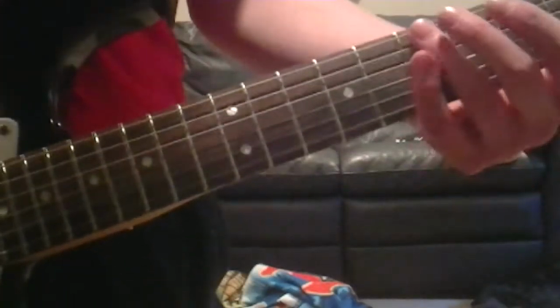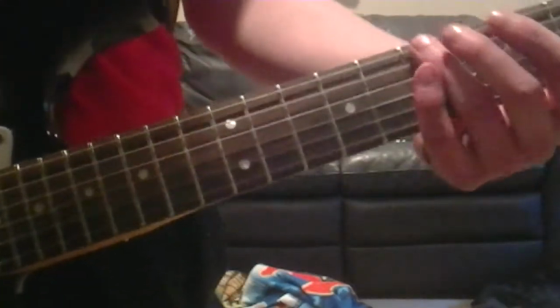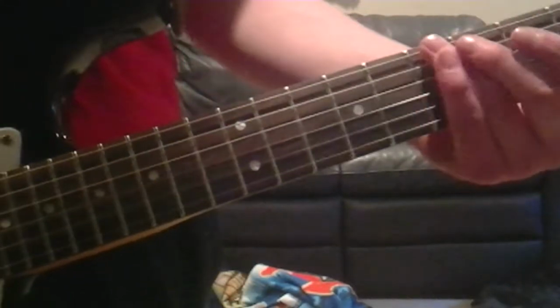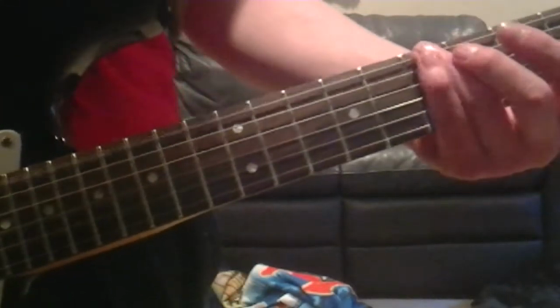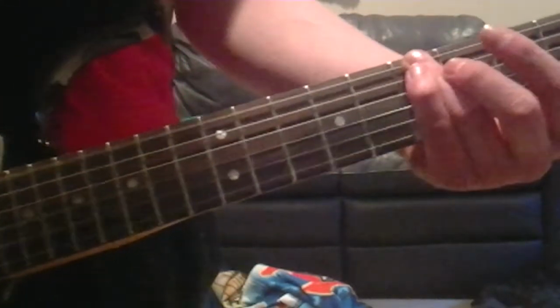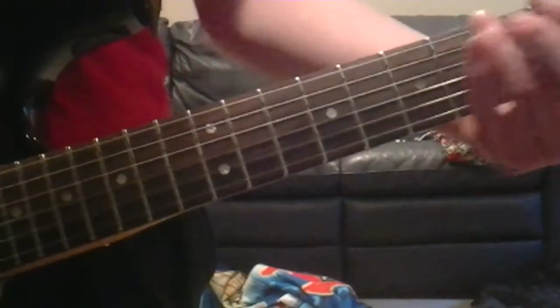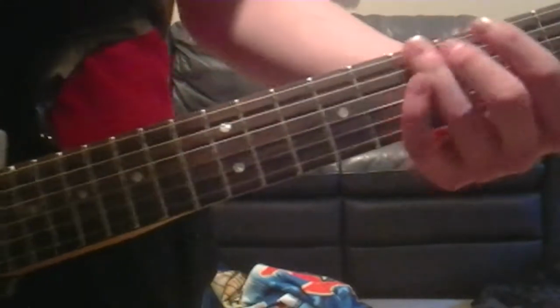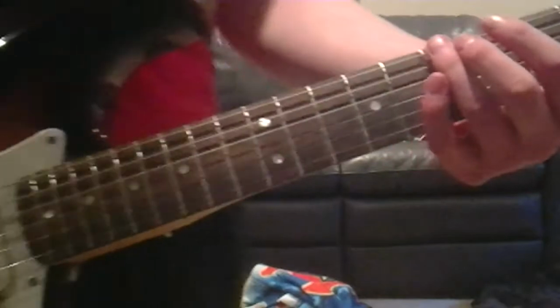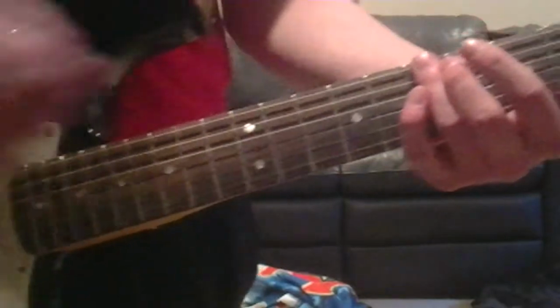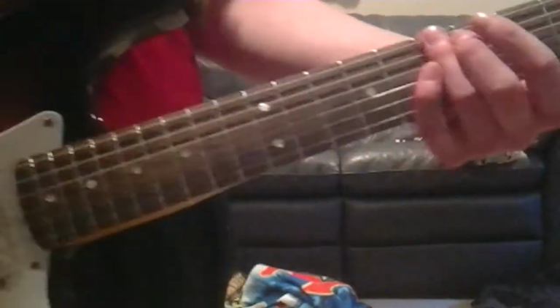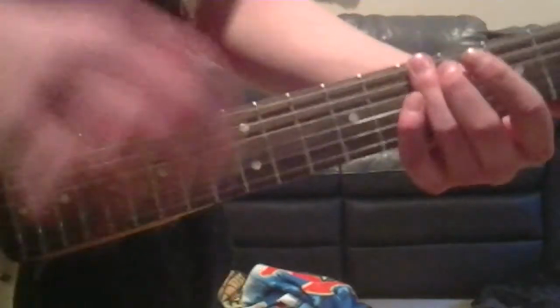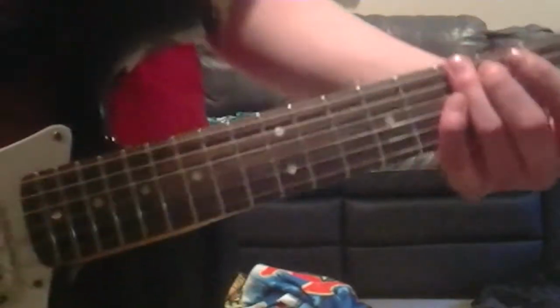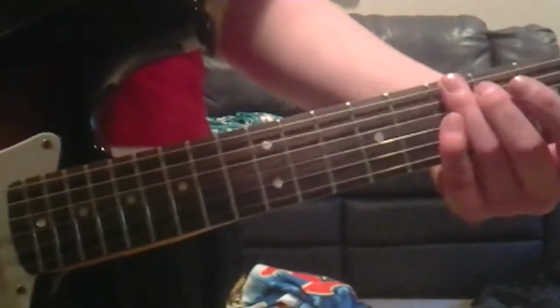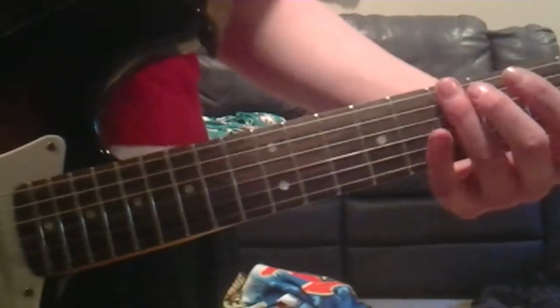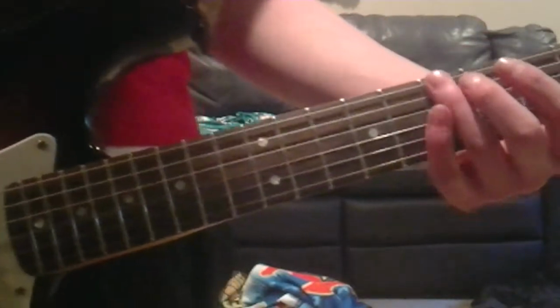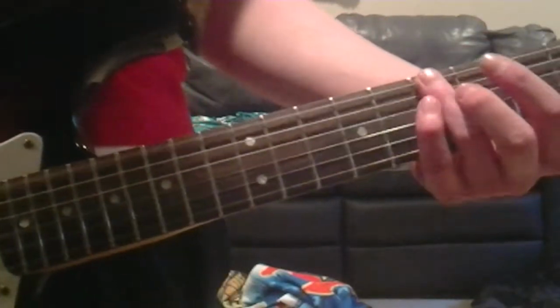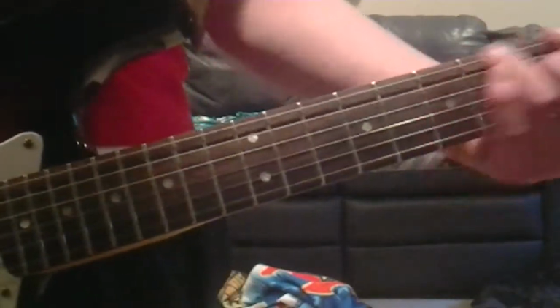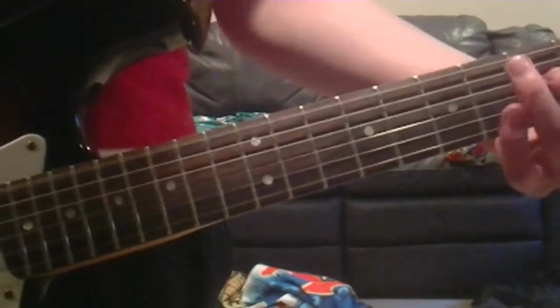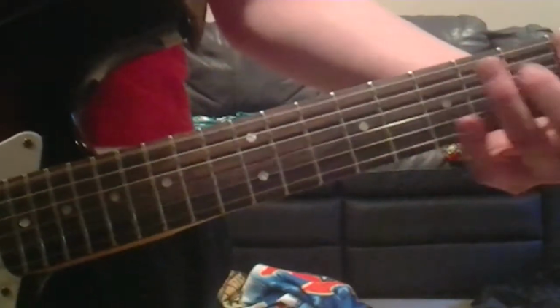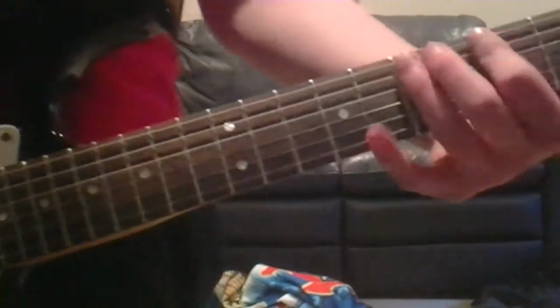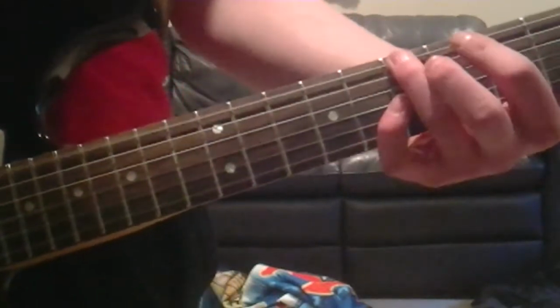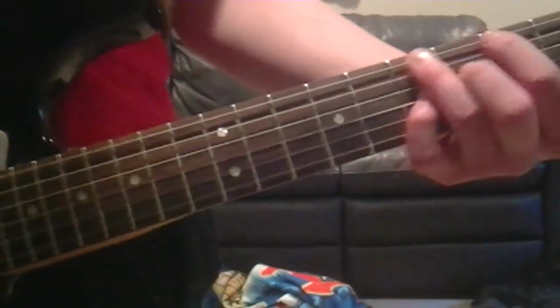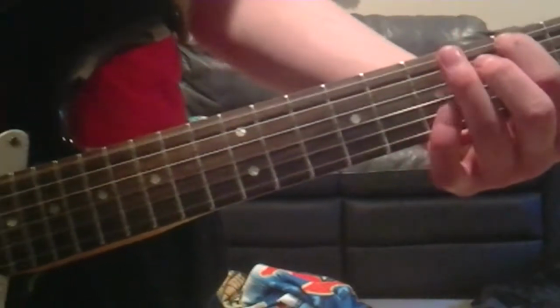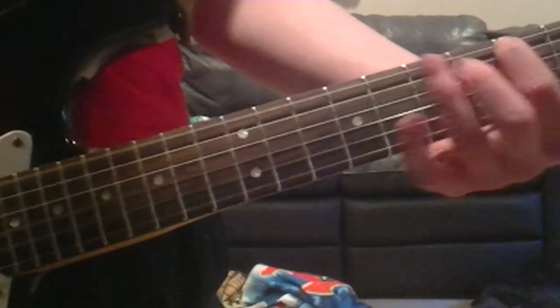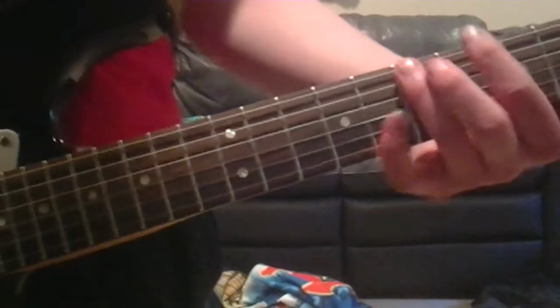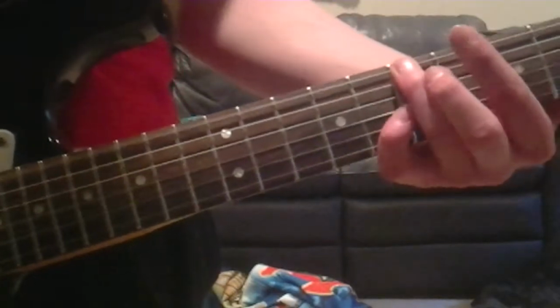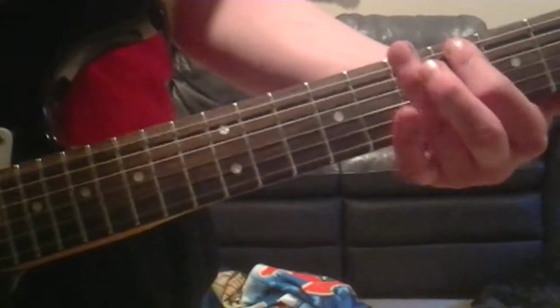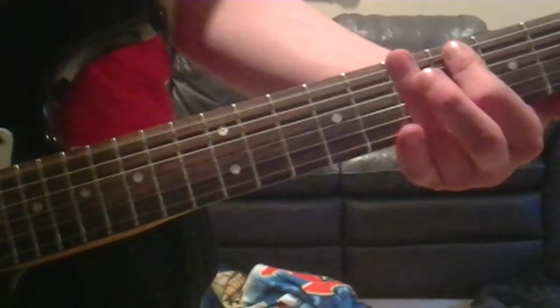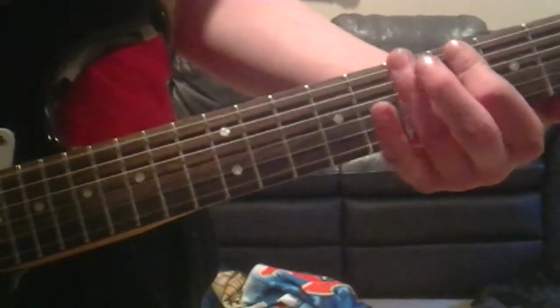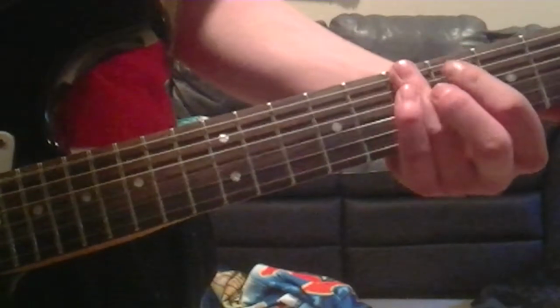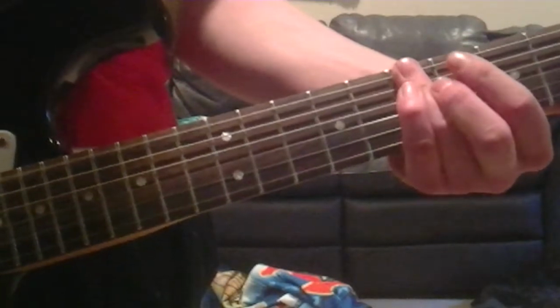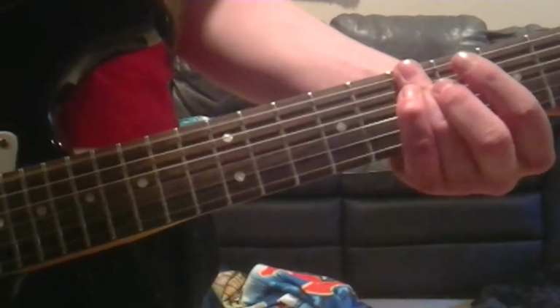We're going to play 7 on the top — oh, this is the 6th string, so the top string — 7, 4, 7, 5, 7, 6, 7, 7.